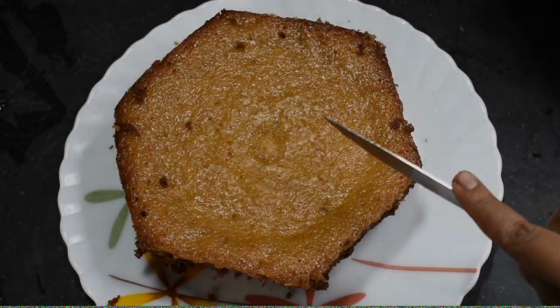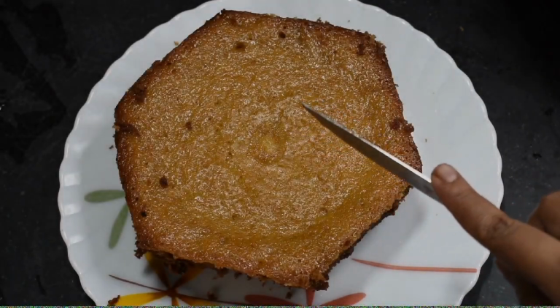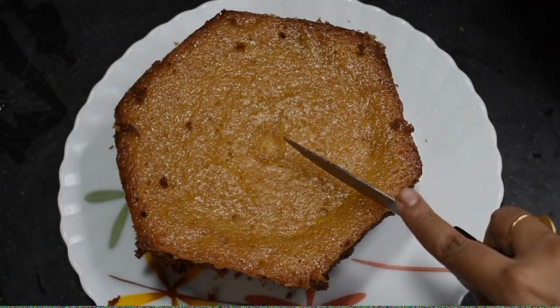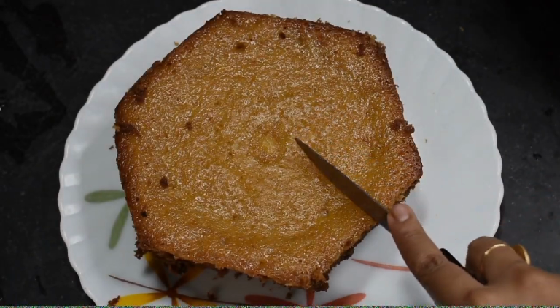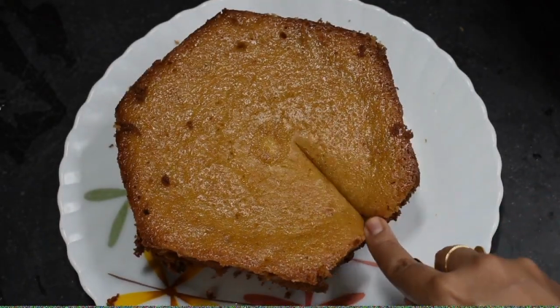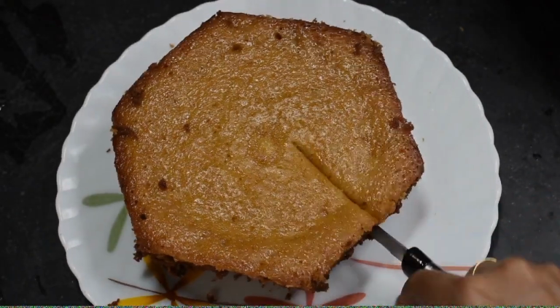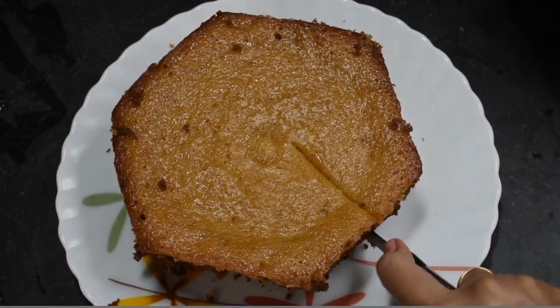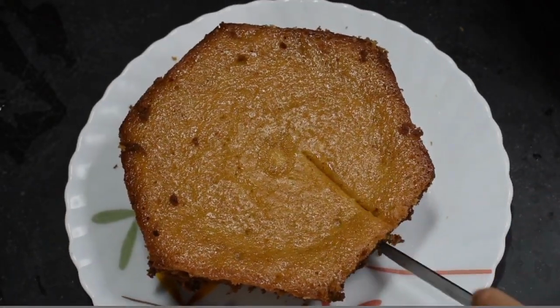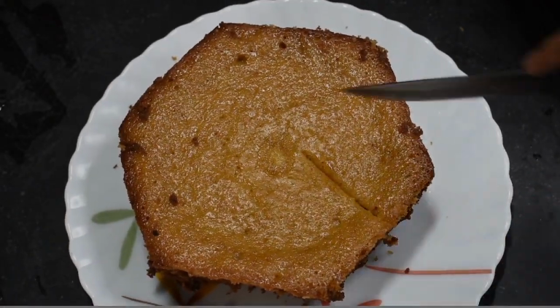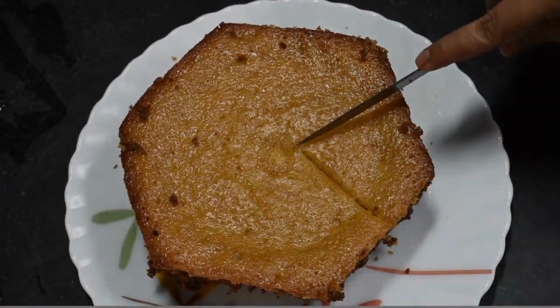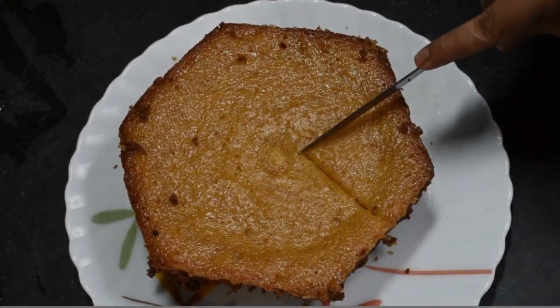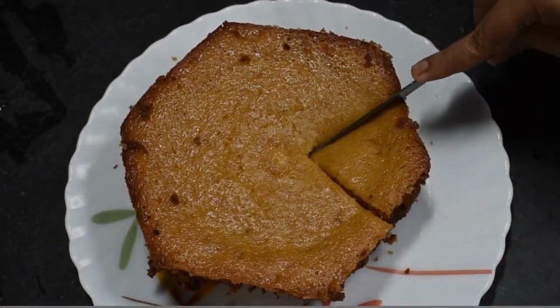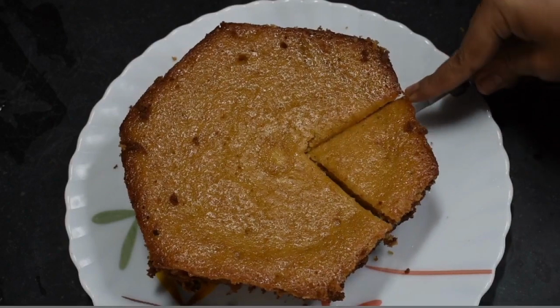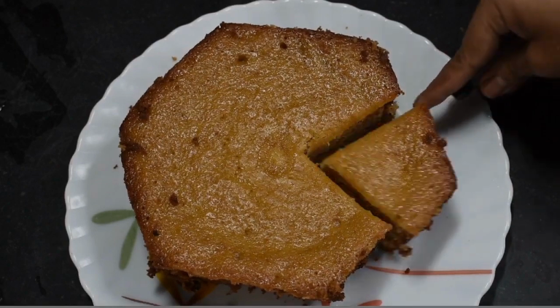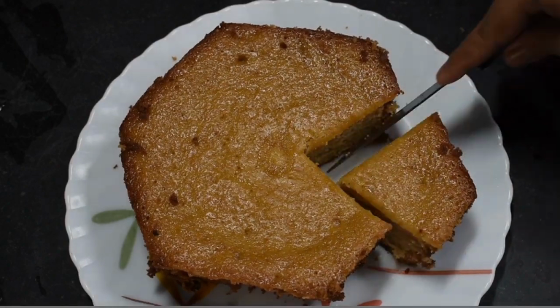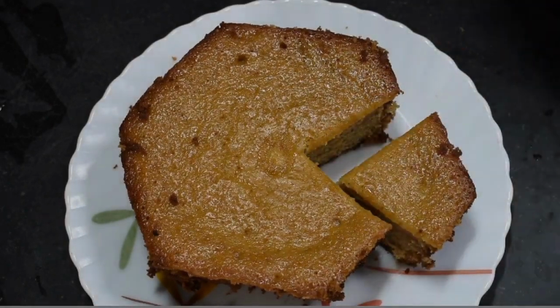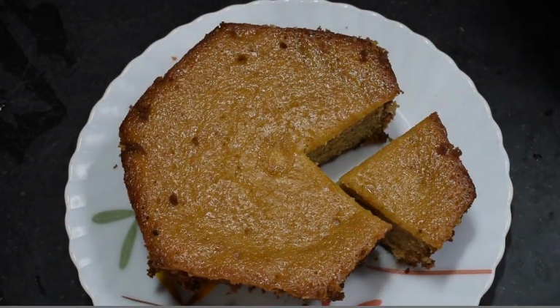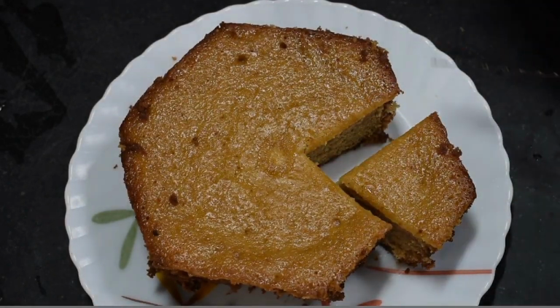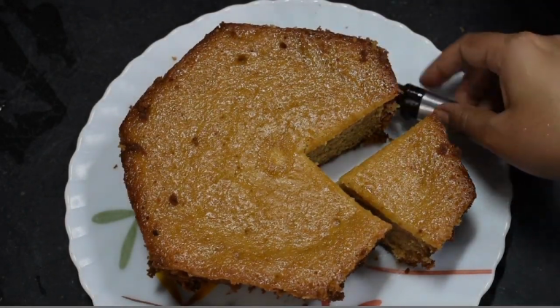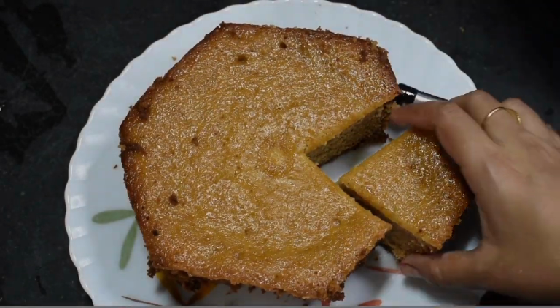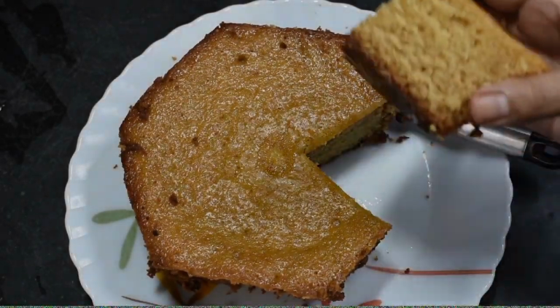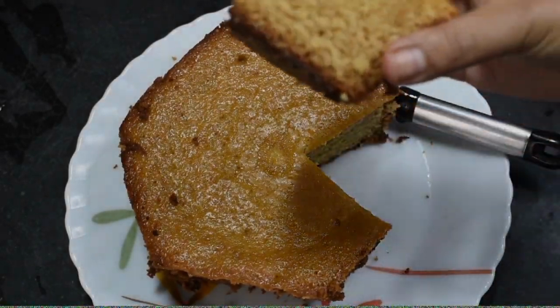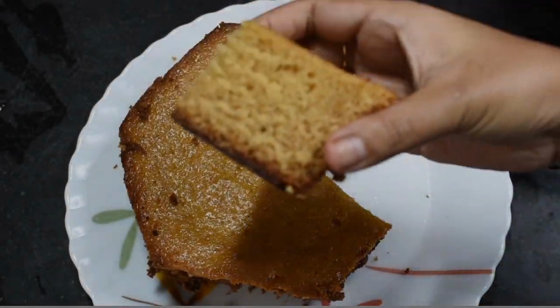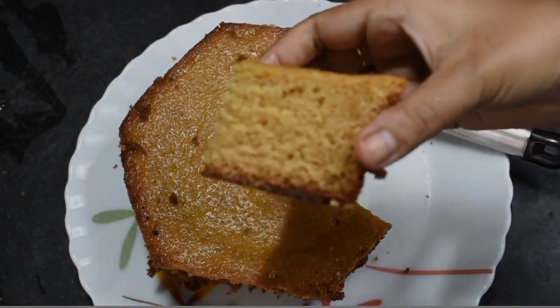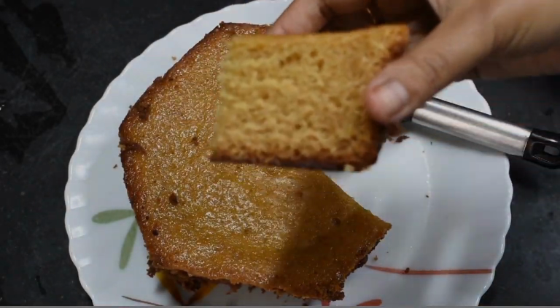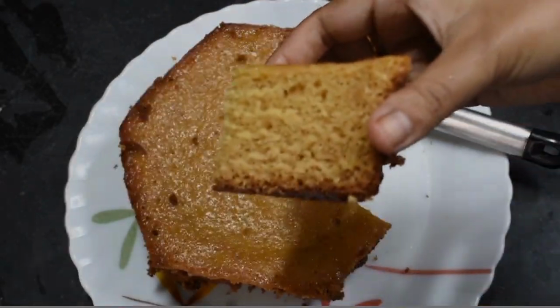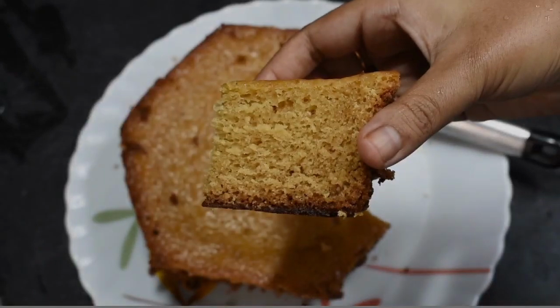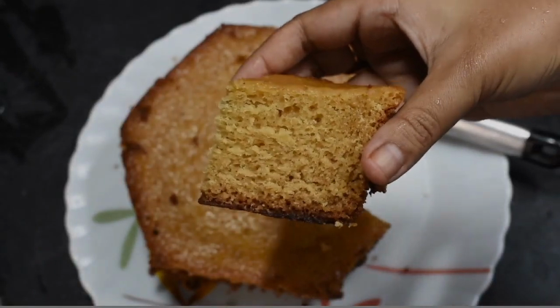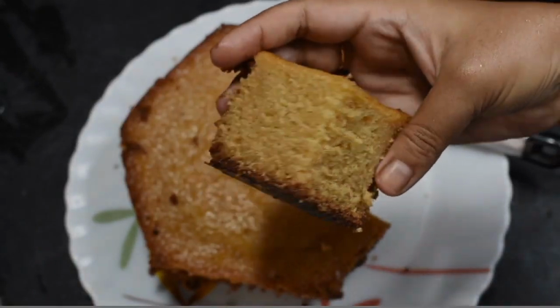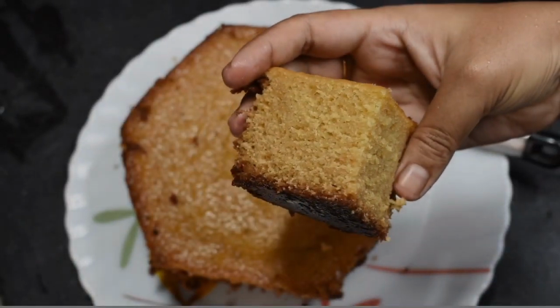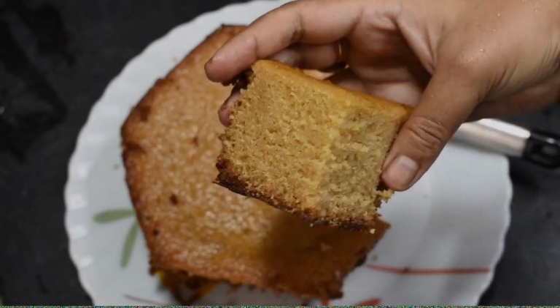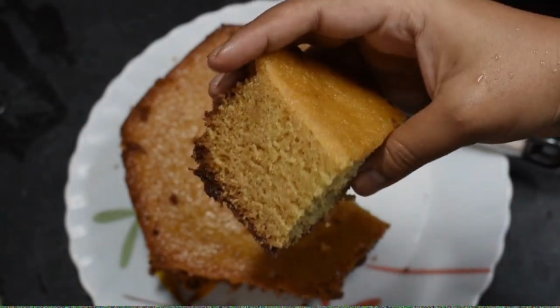We have a plate of cake. The cake is very hot, and it looks like a good result. I will share this cake and also share our other videos.